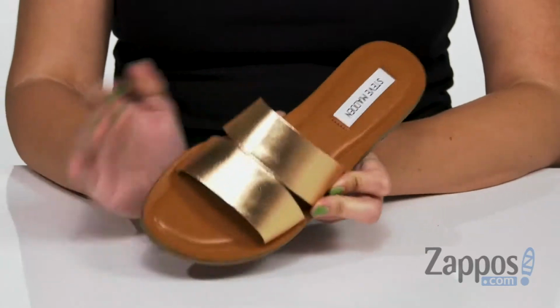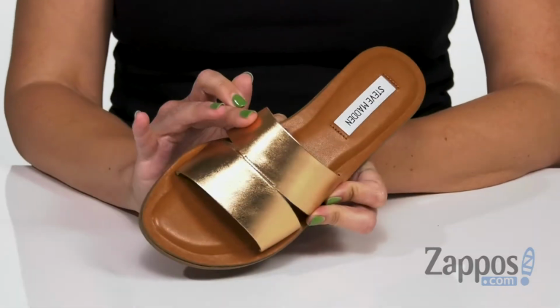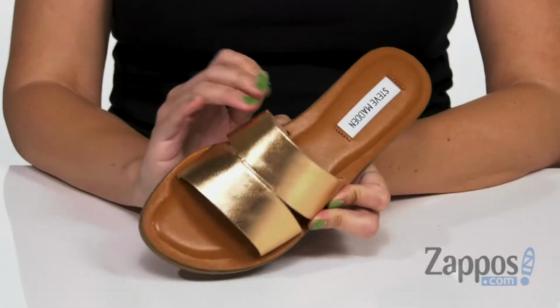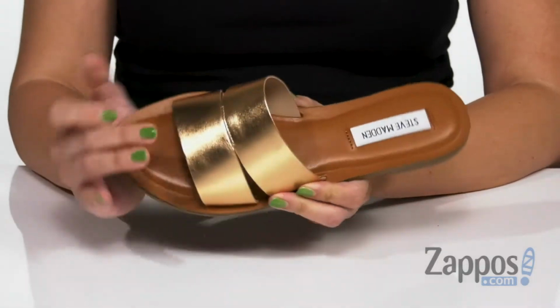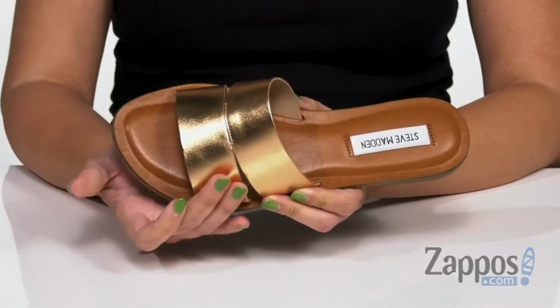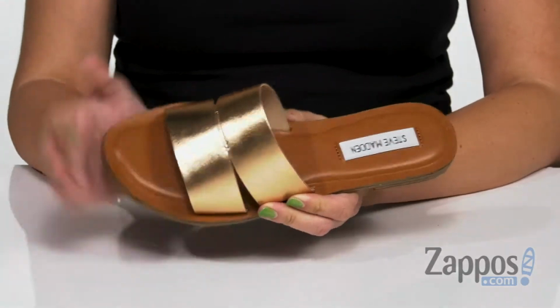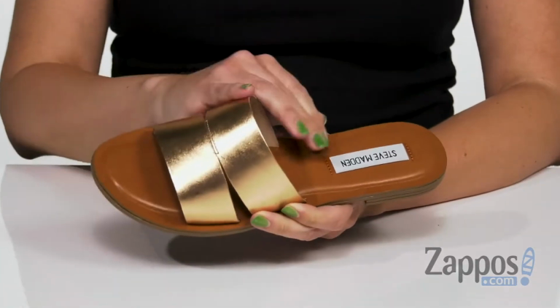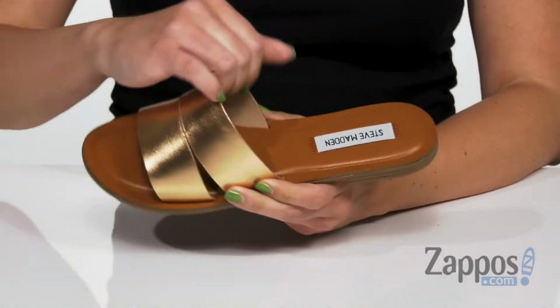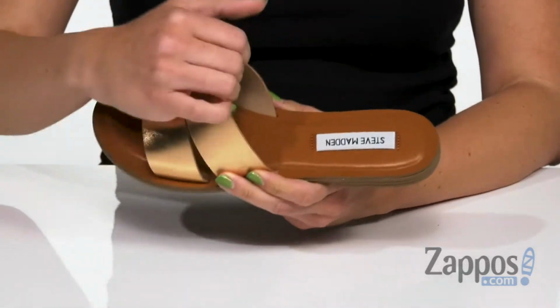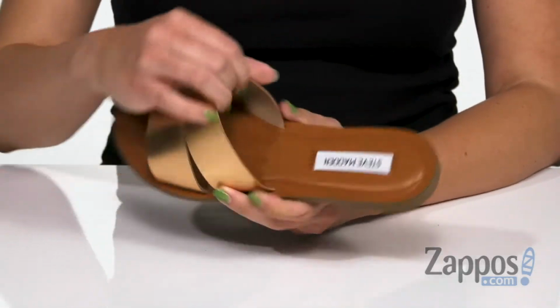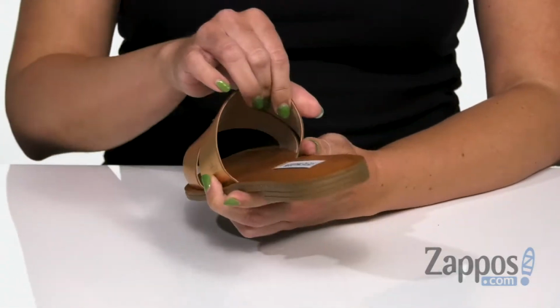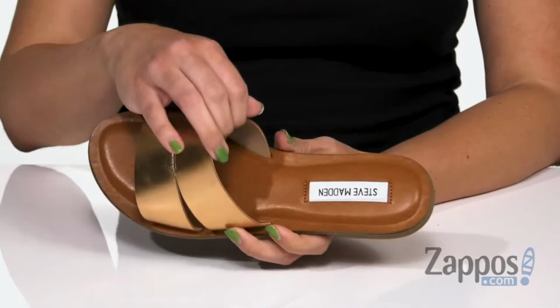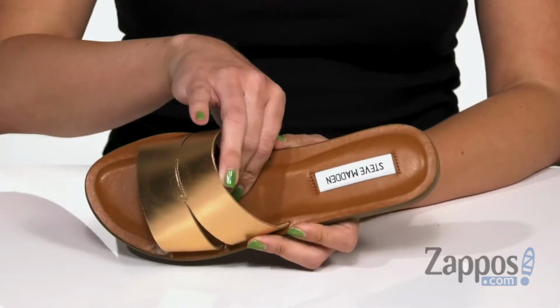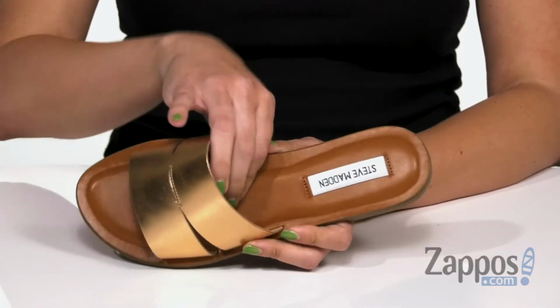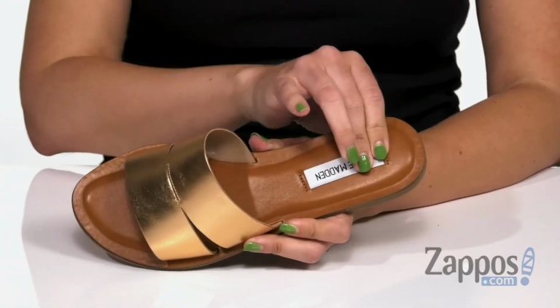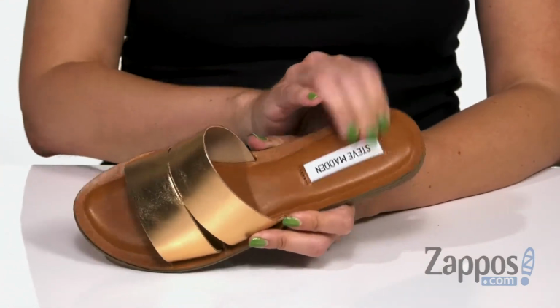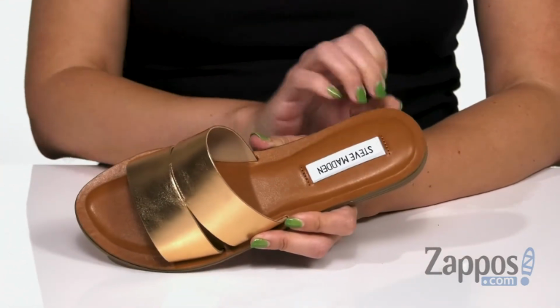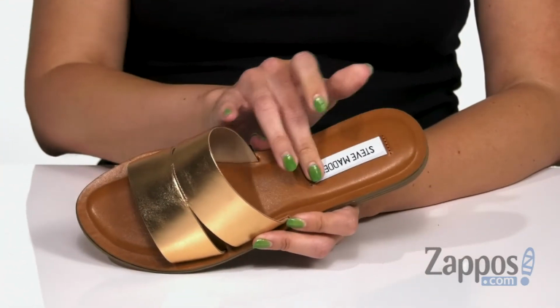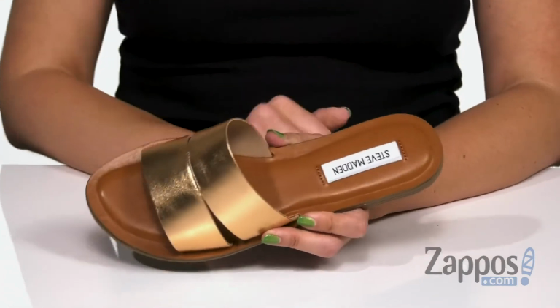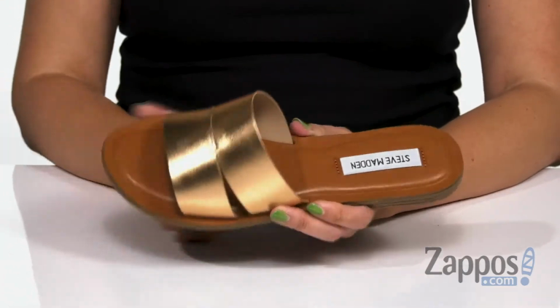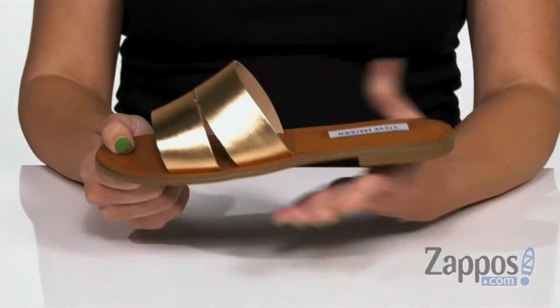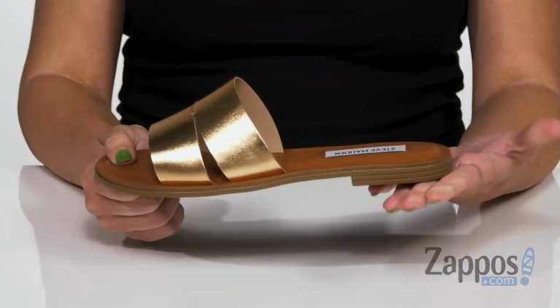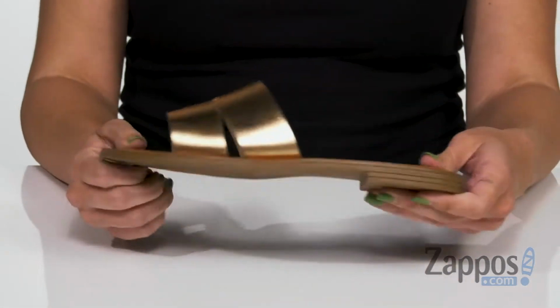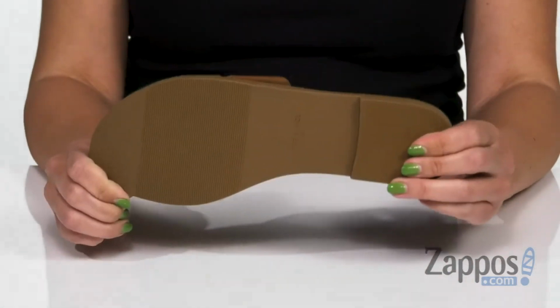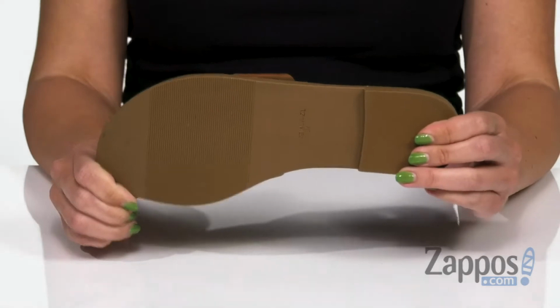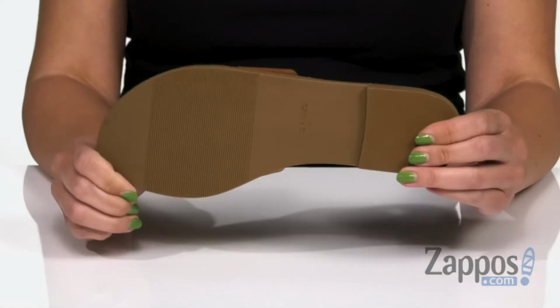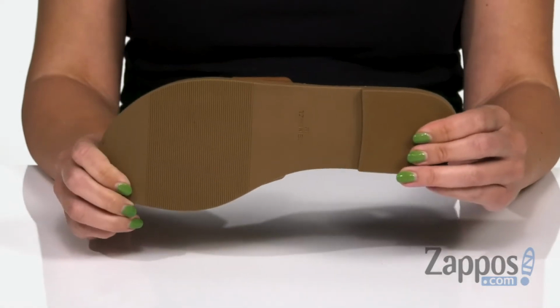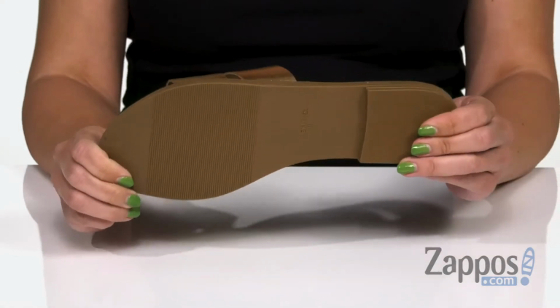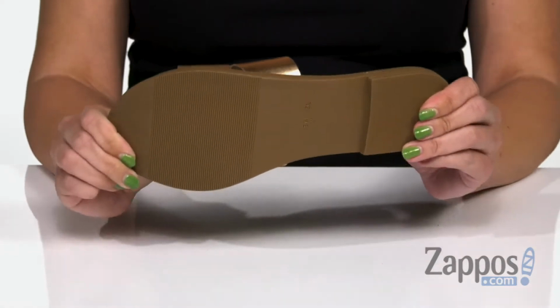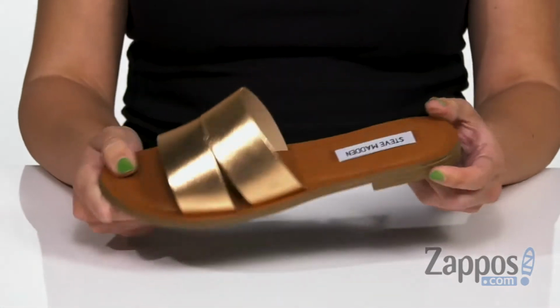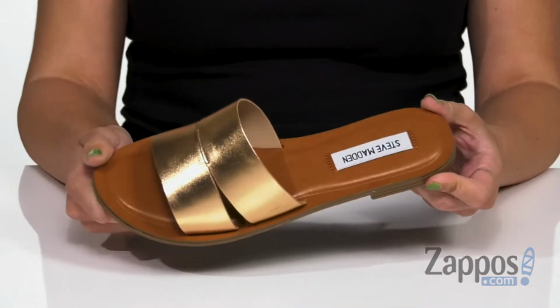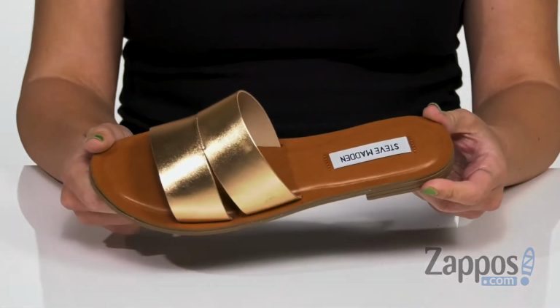You have cut-out details on either side with an open toe. Easy to slip on with a soft man-made lining and light cushioning throughout the footbed. Shows off the logo there, micro-heel, all on top of a lightweight and flexible man-made outsole.